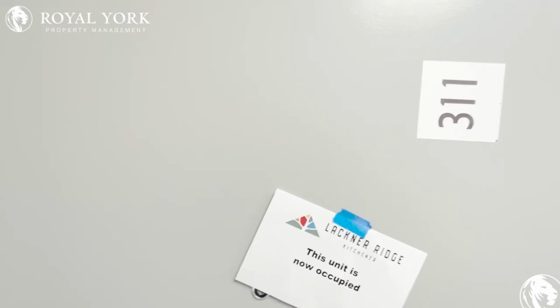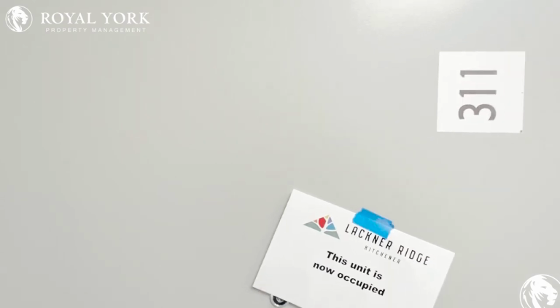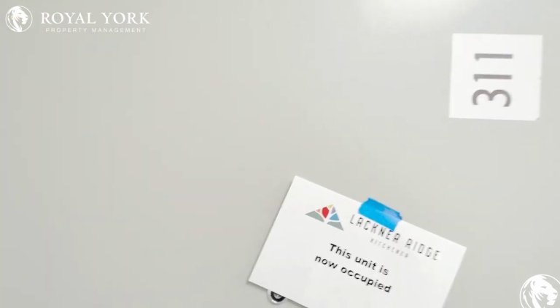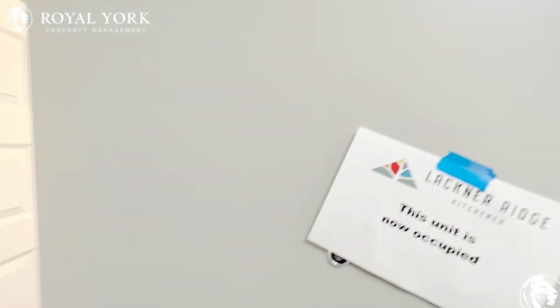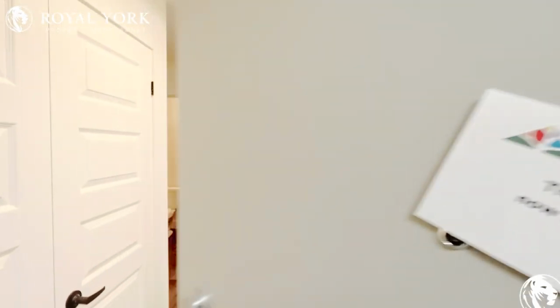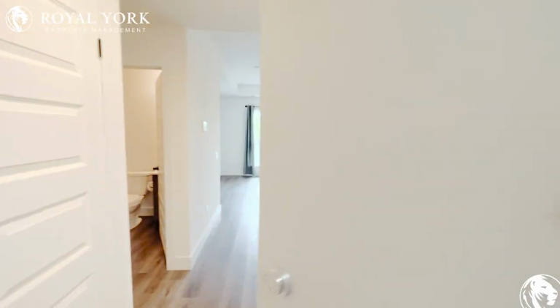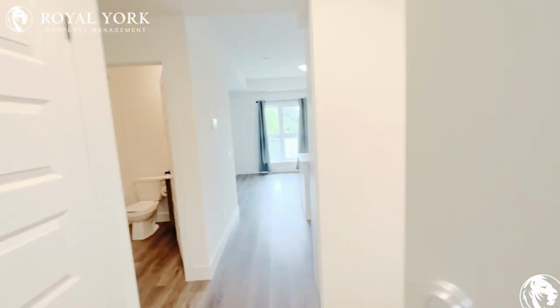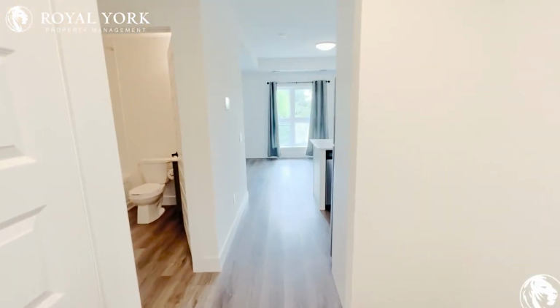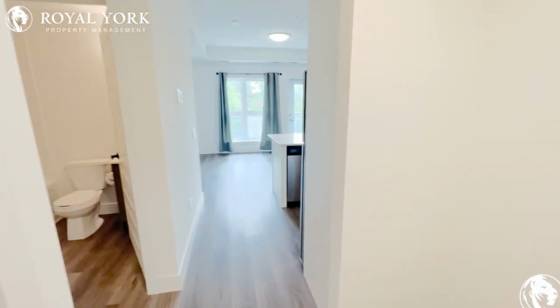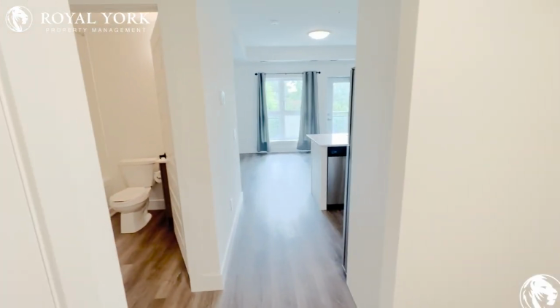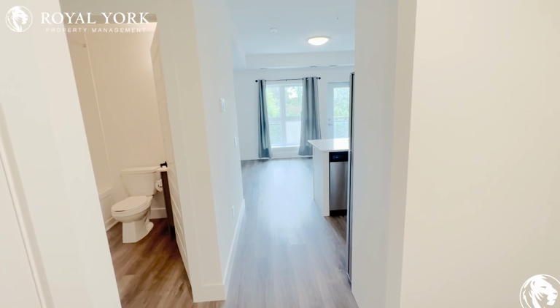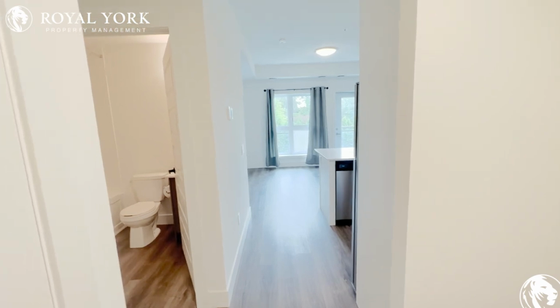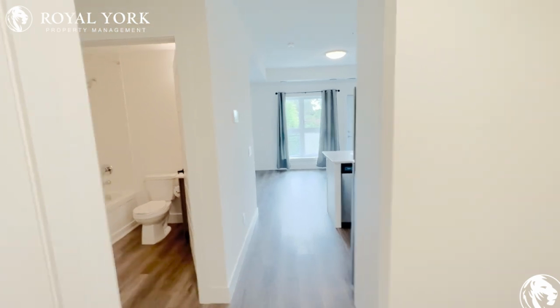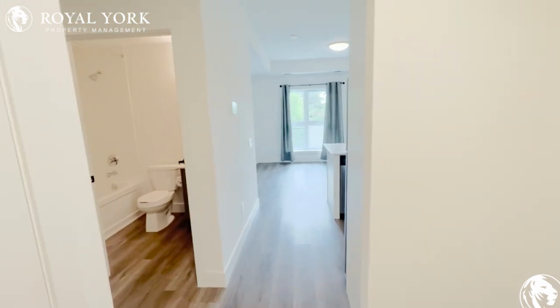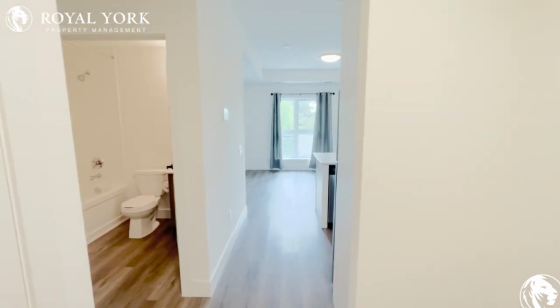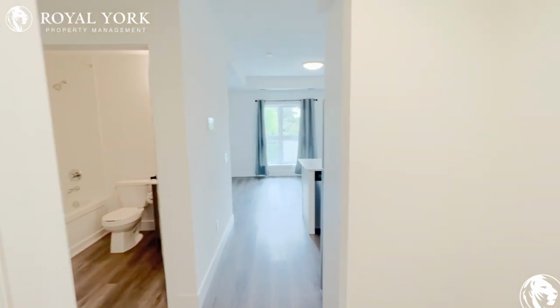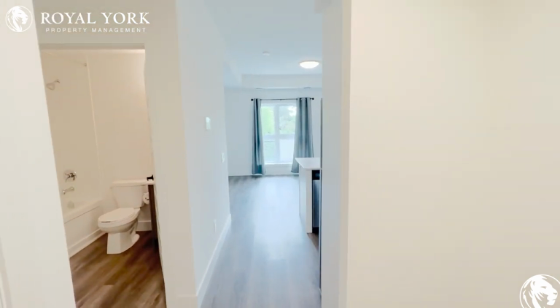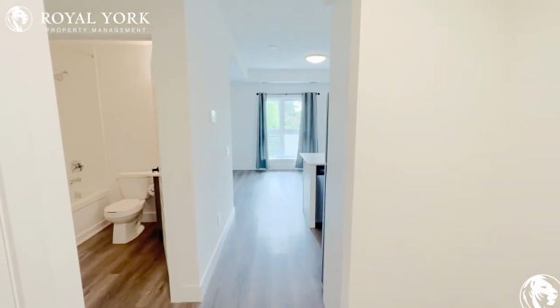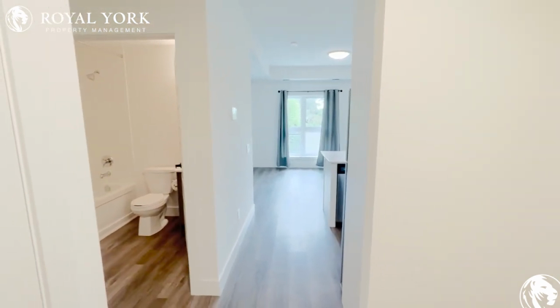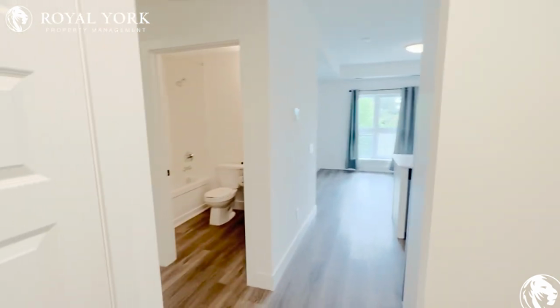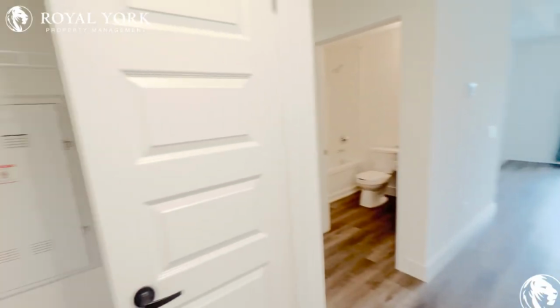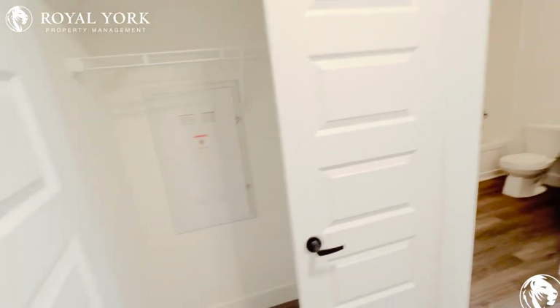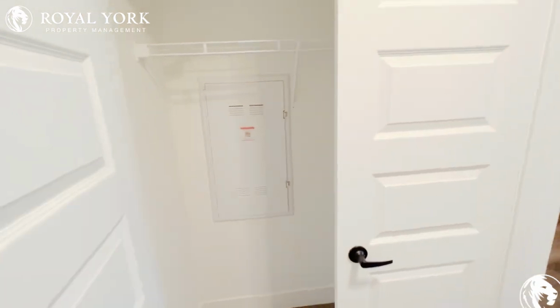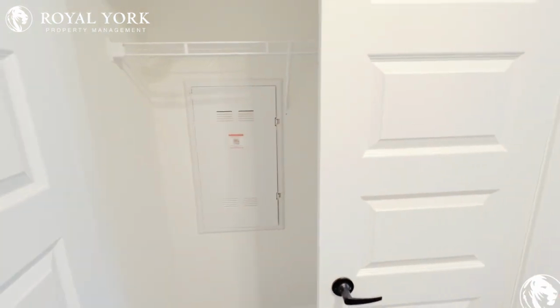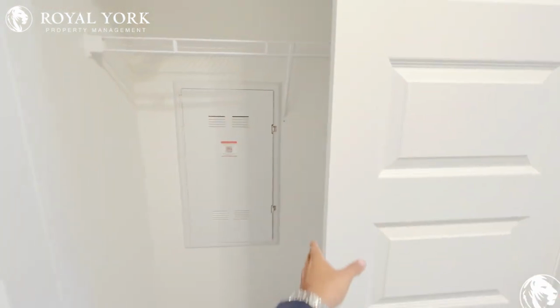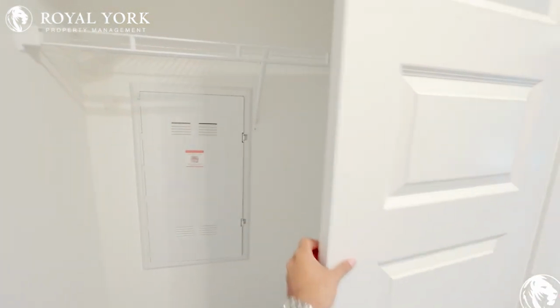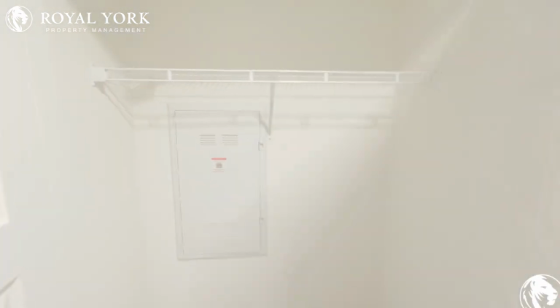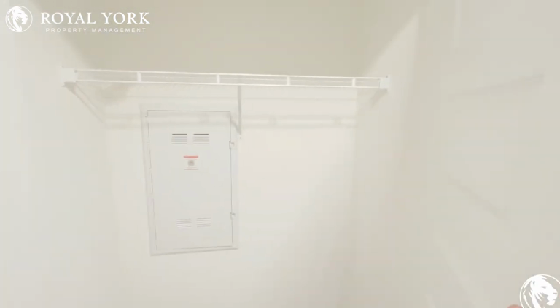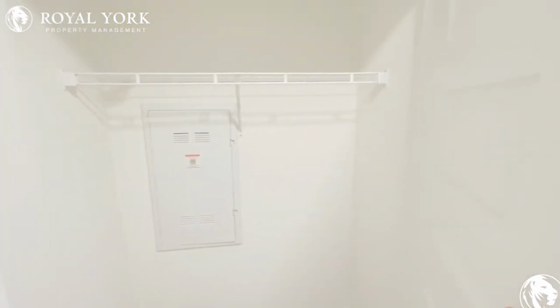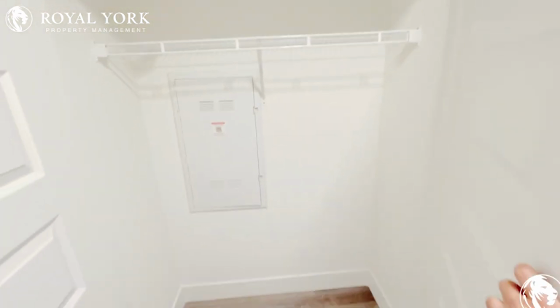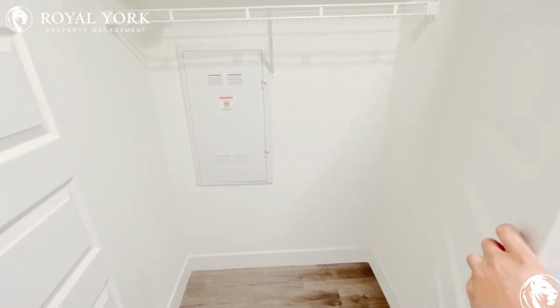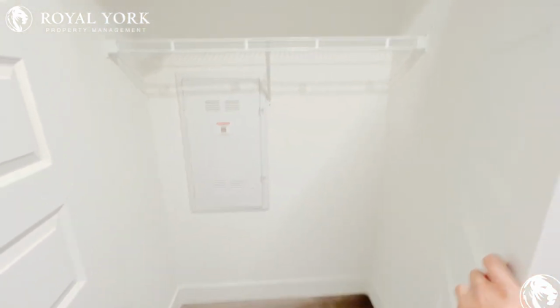Hi, welcome to Unit 311 at 1201 Lackner Place. This is a beautiful one-plus den located in Kitchener, Ontario. As soon as we step in, we have our closet to our left. Tons of storage space here, lots of room.